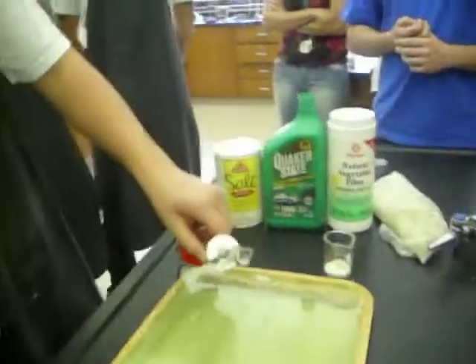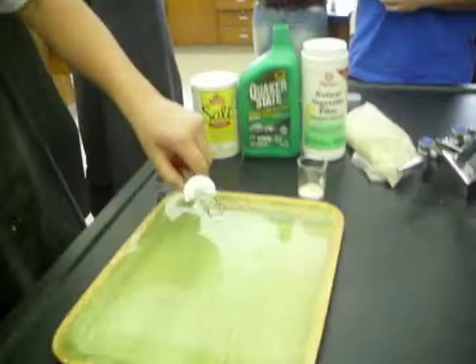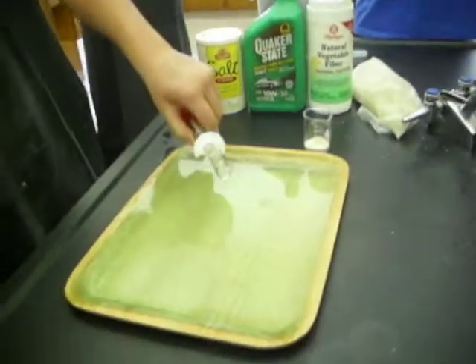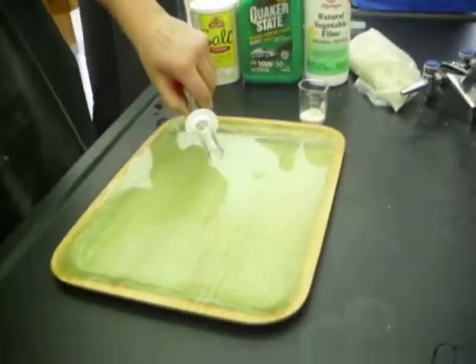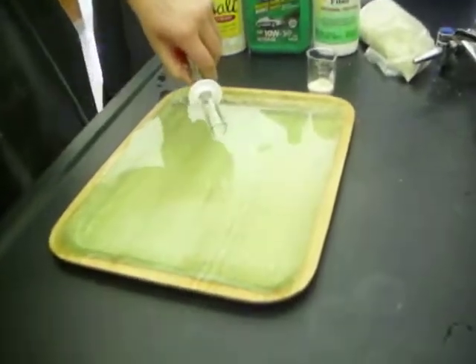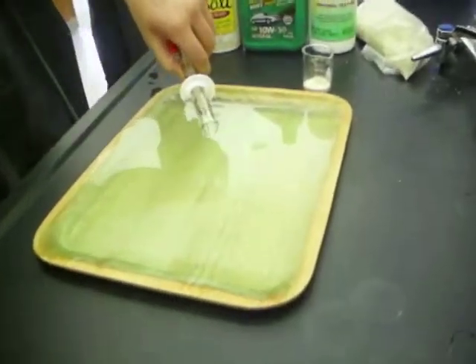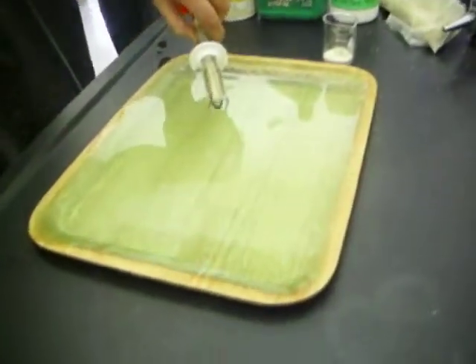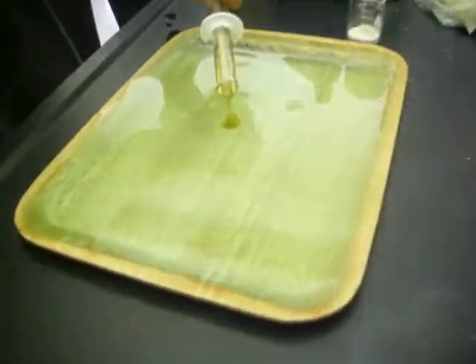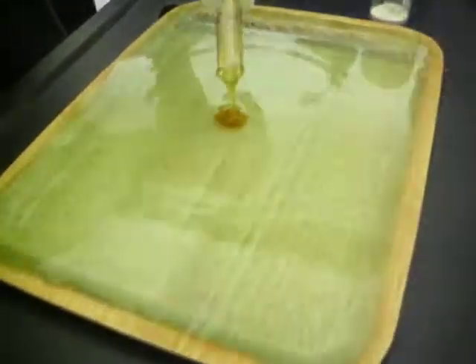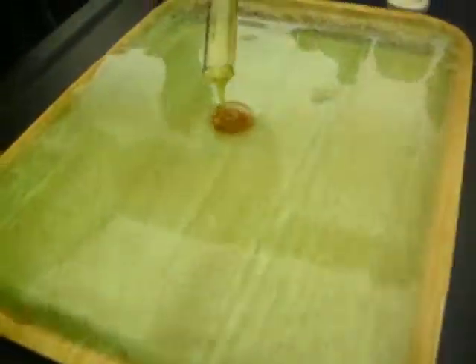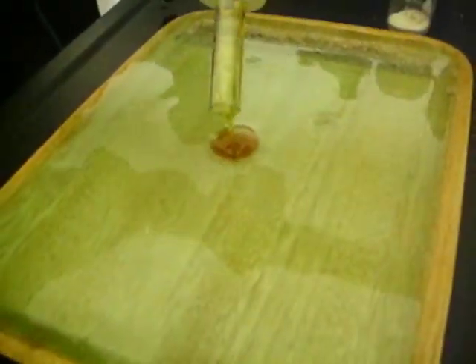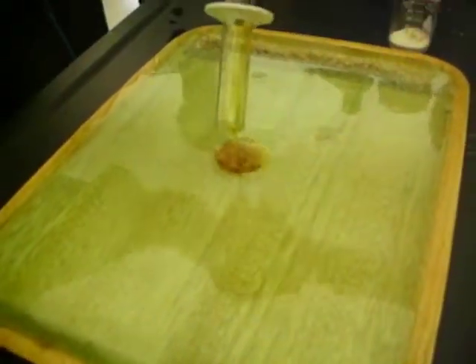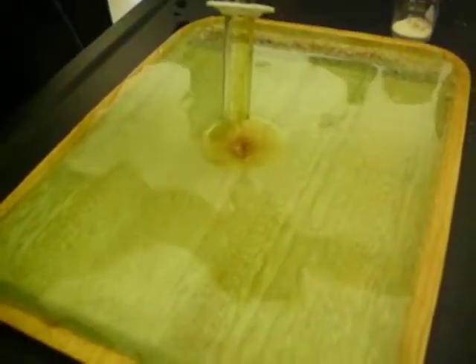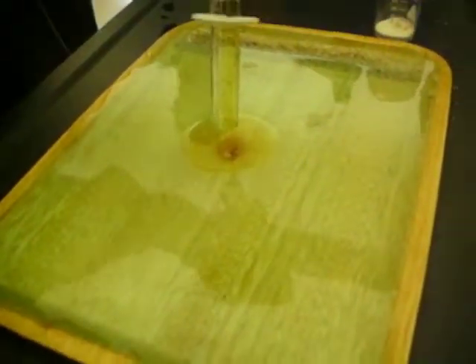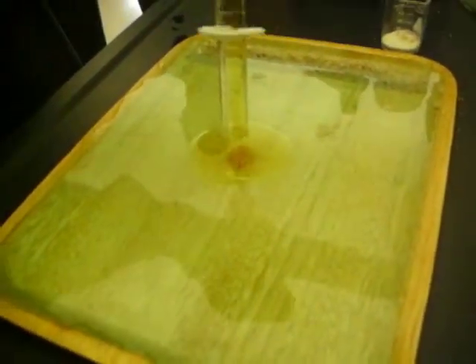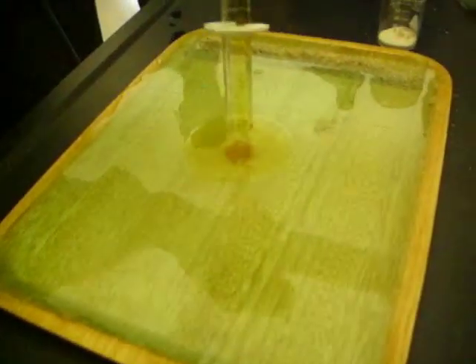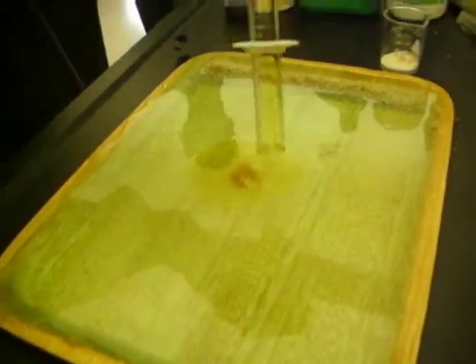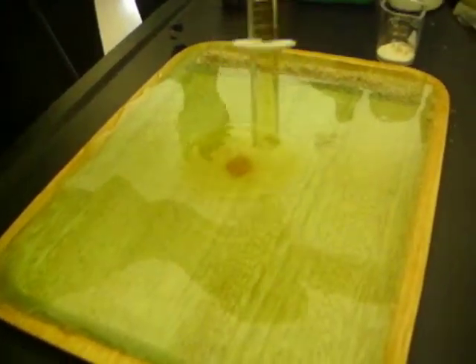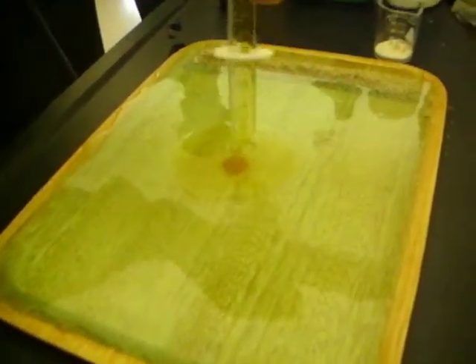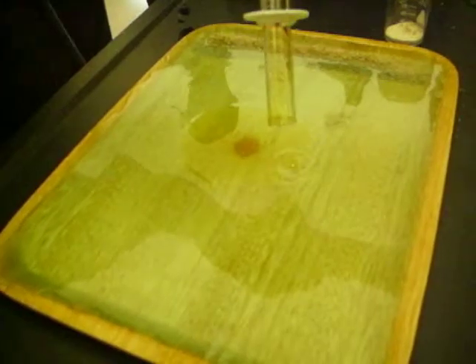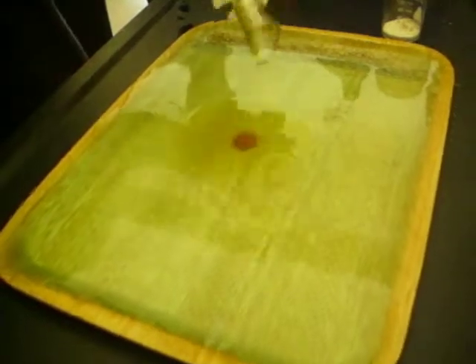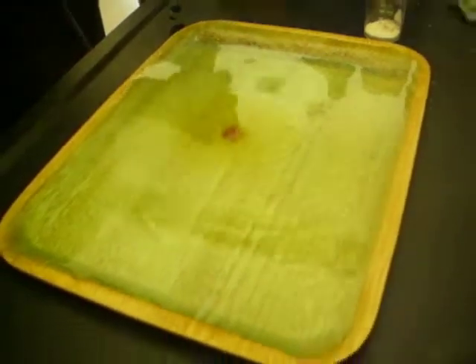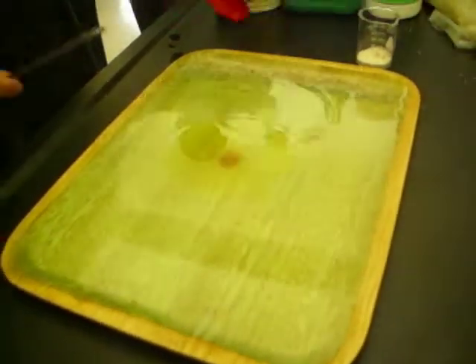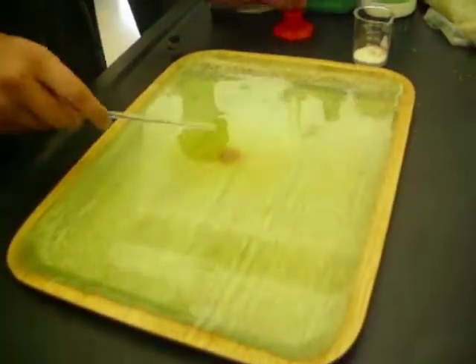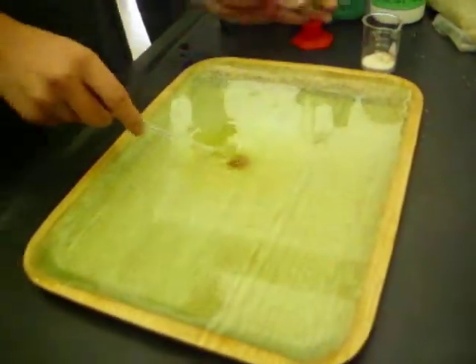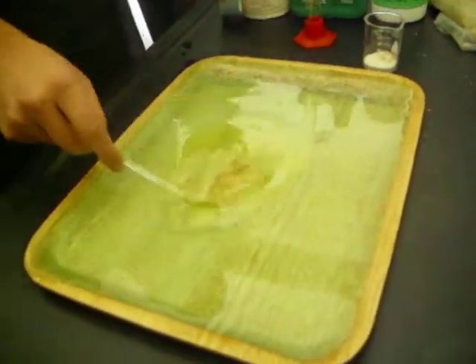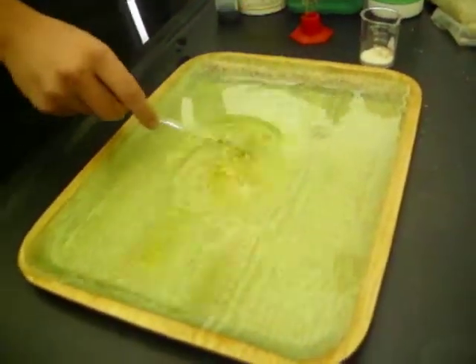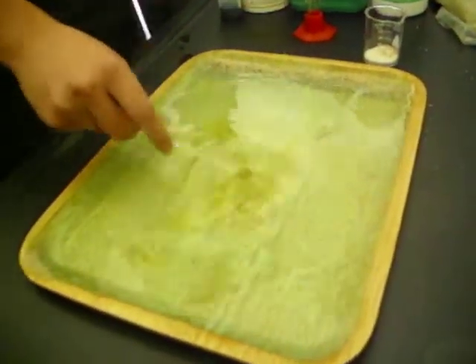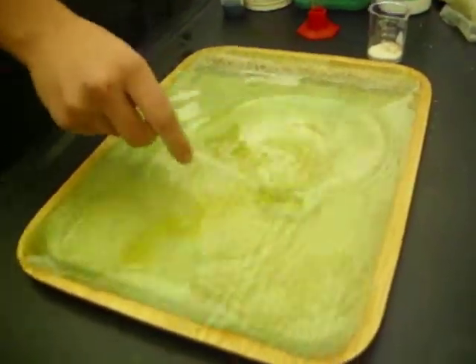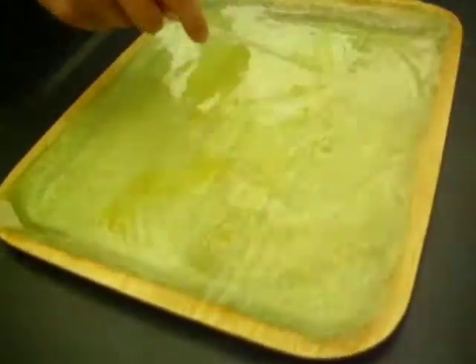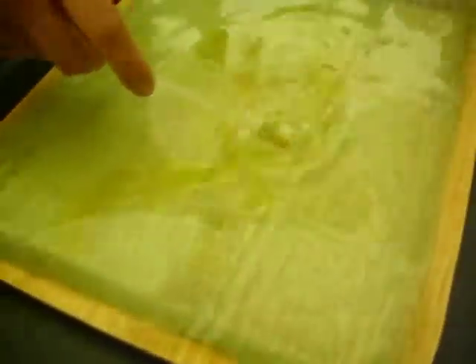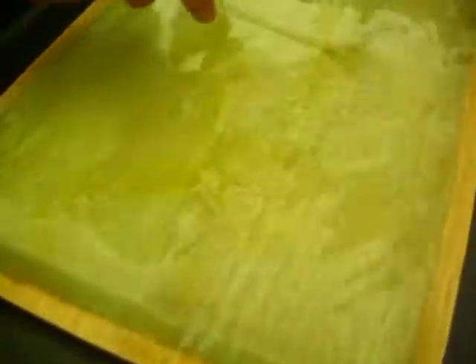So we got some crude oil there, and Ryan's just going to spread it in the middle. We're going to stir it up so it simulates the oil spill.